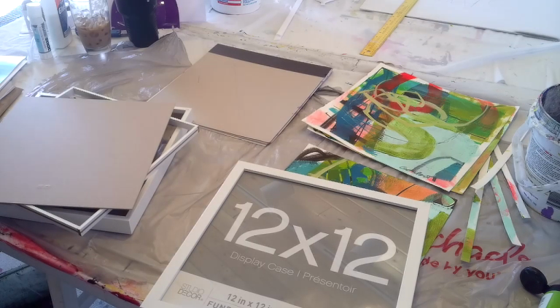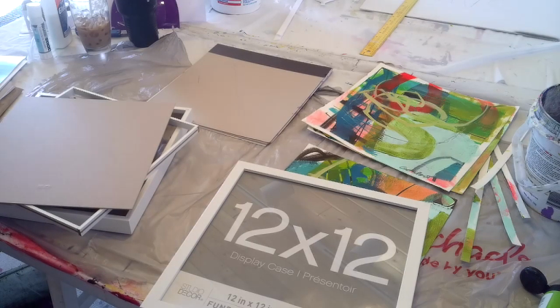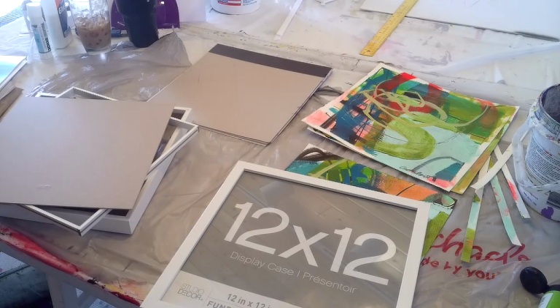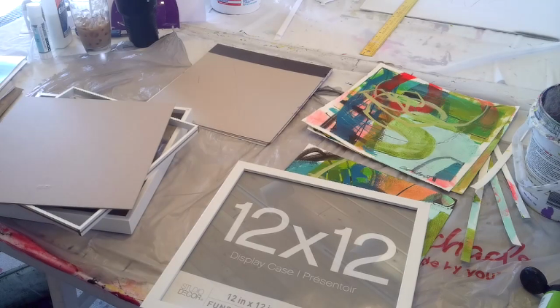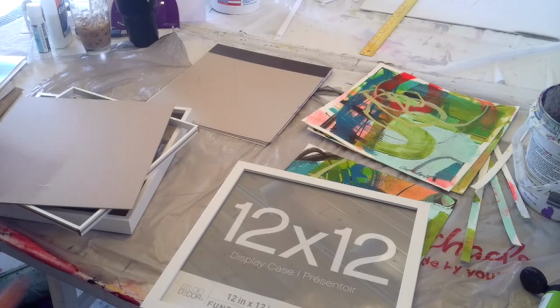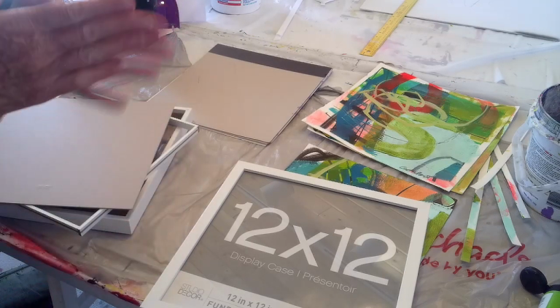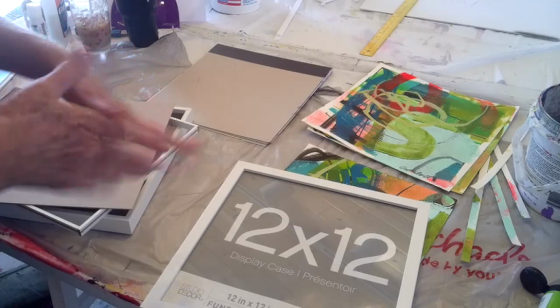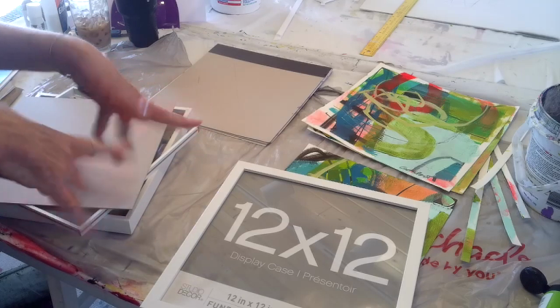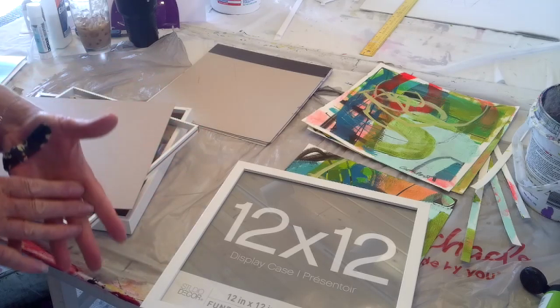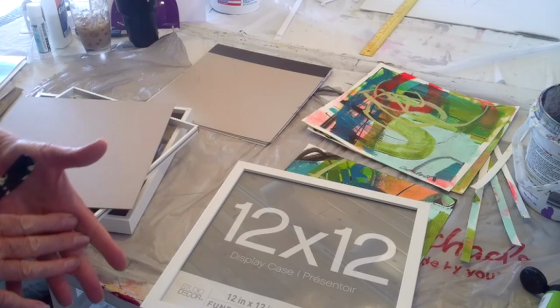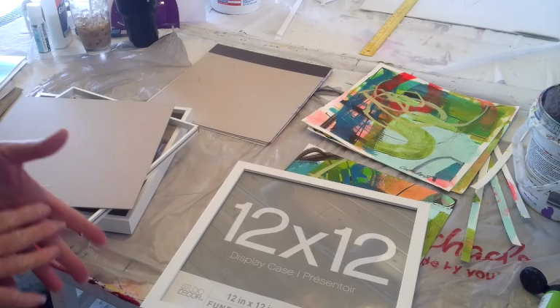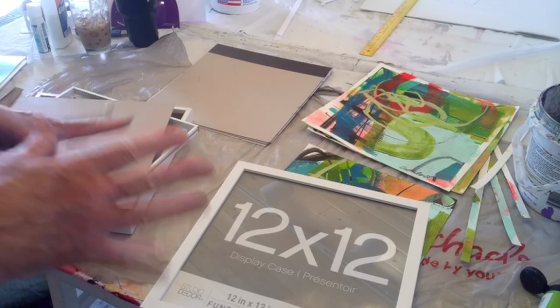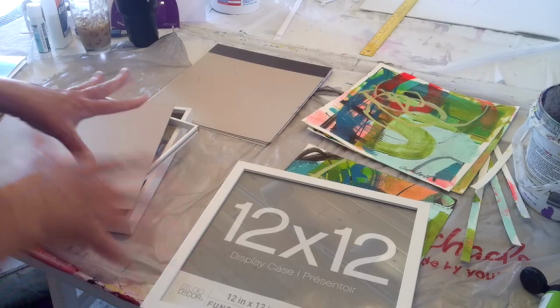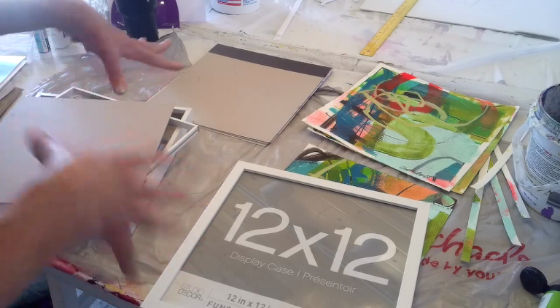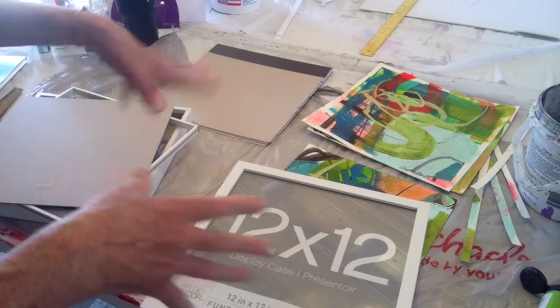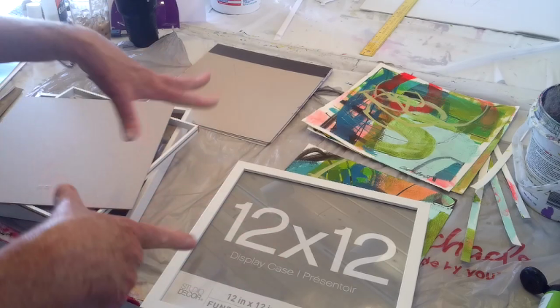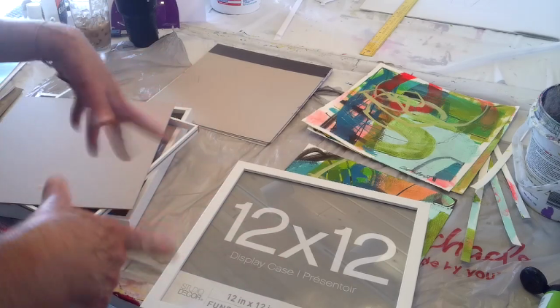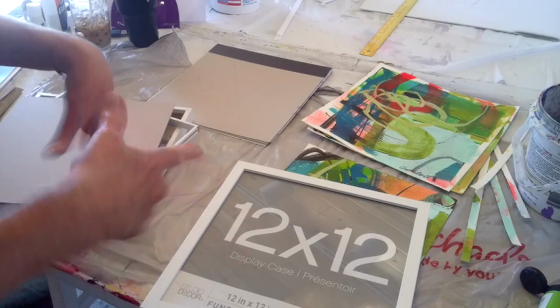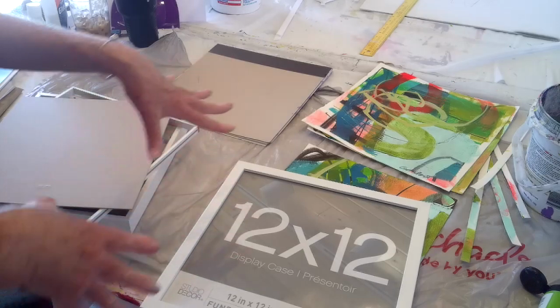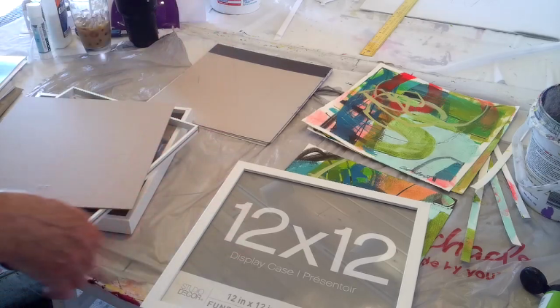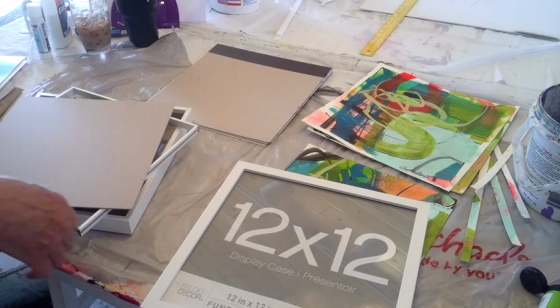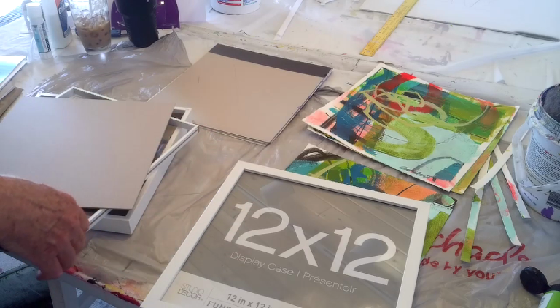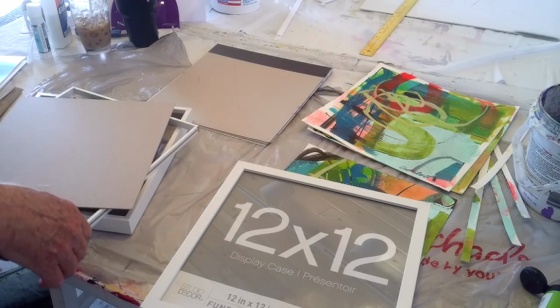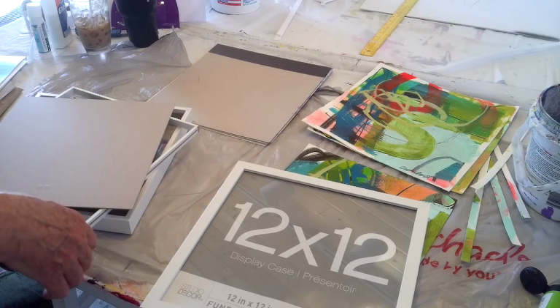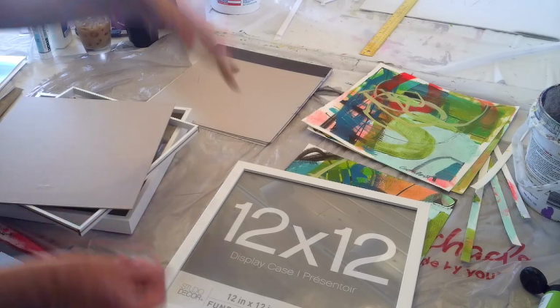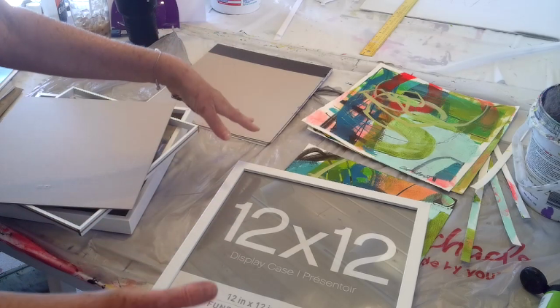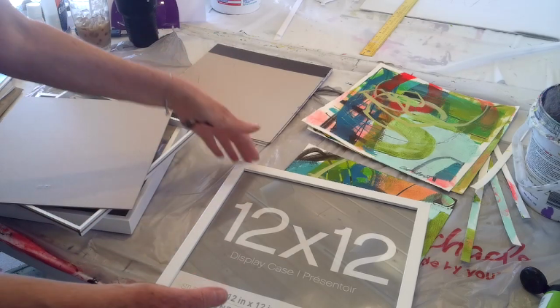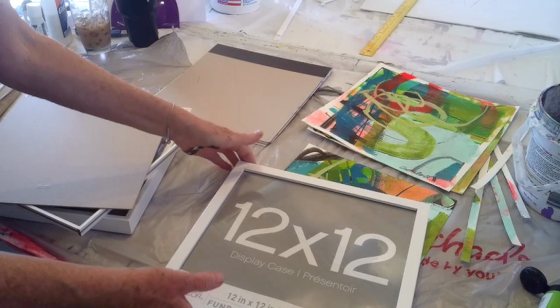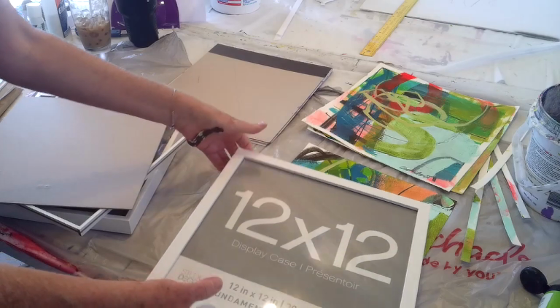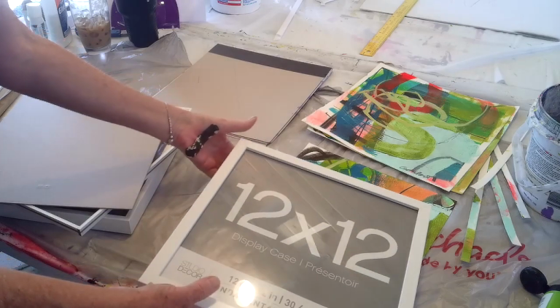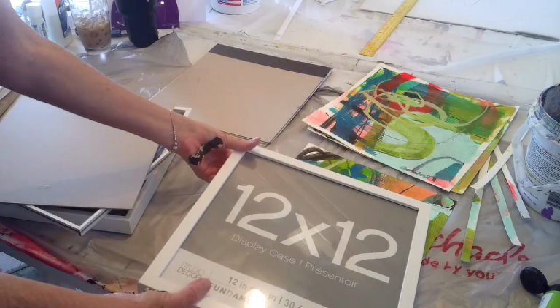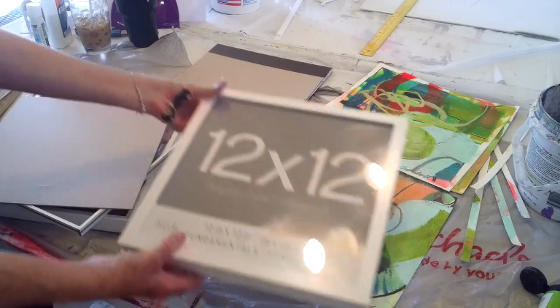Hi guys, I'm going to show you the frames that I bought at Michaels and a little bit how I put them together with my Aruba Jamaica series. I think they were a great deal.